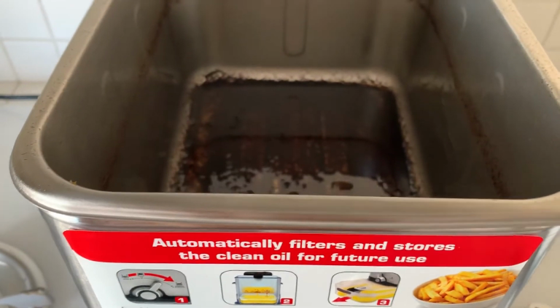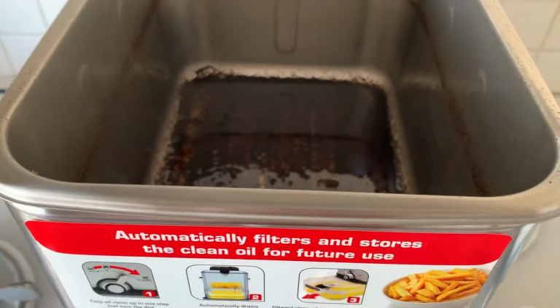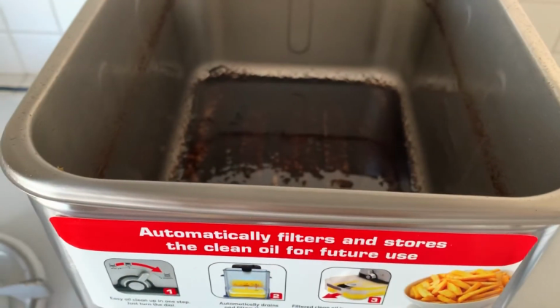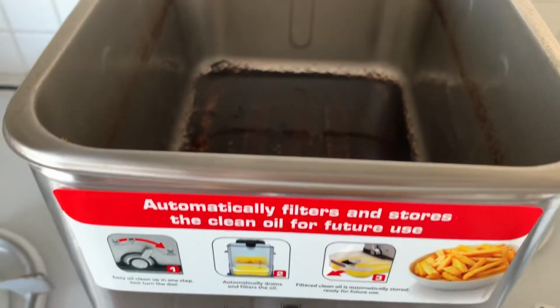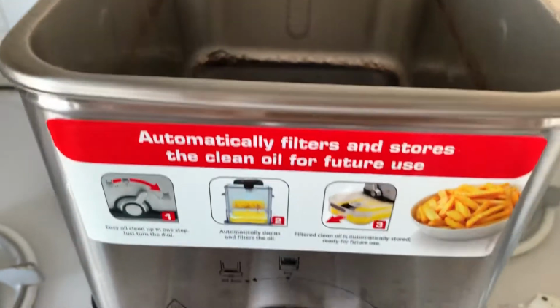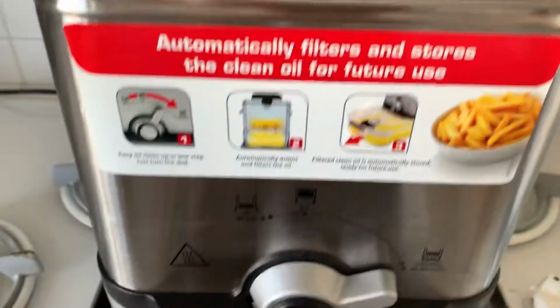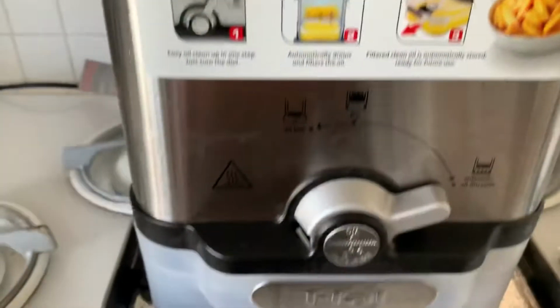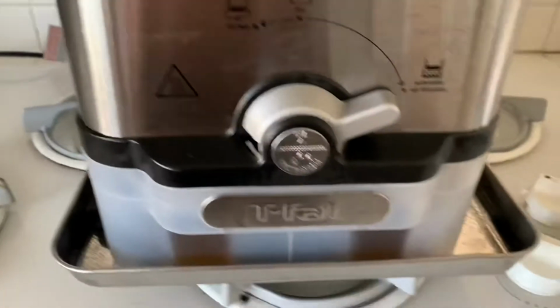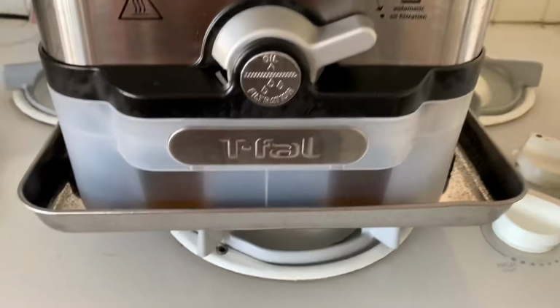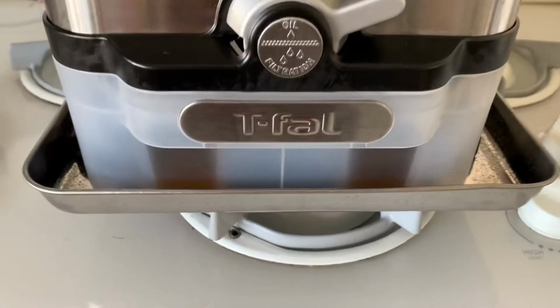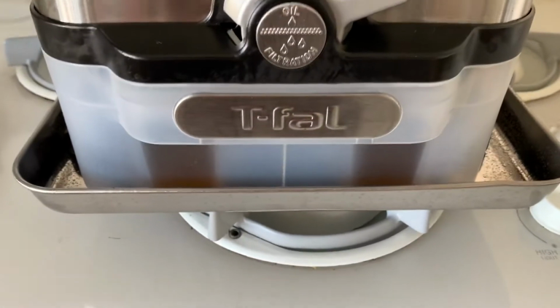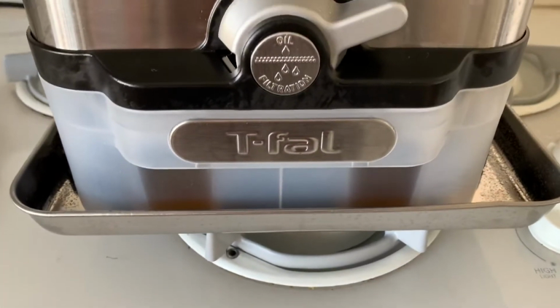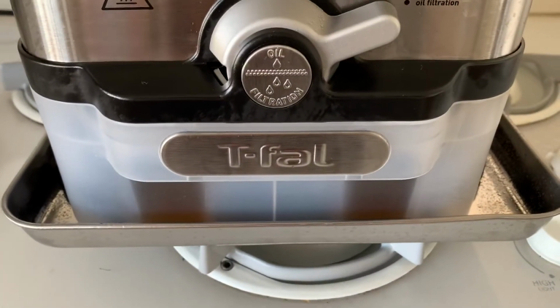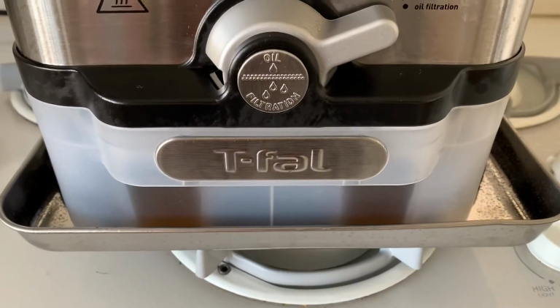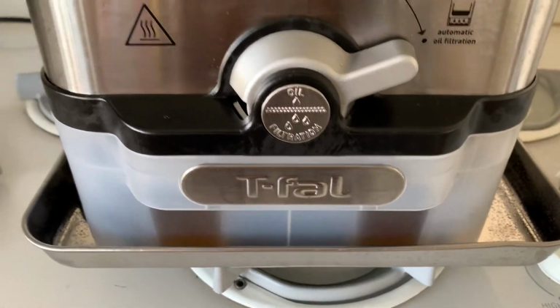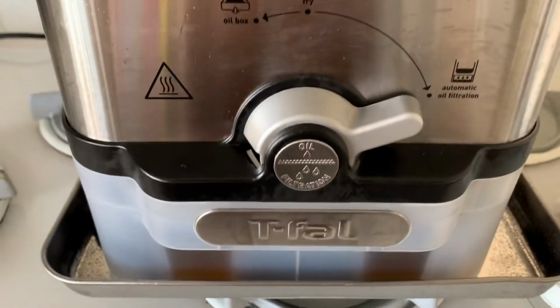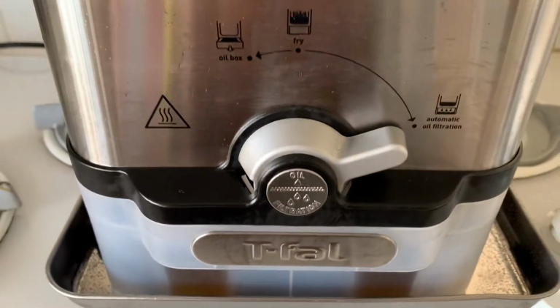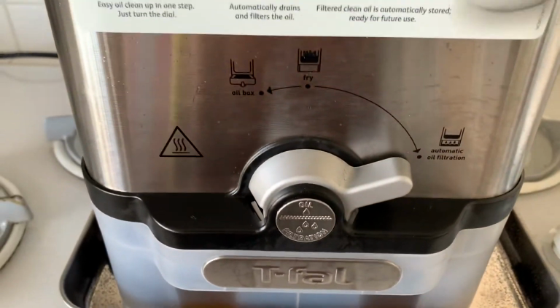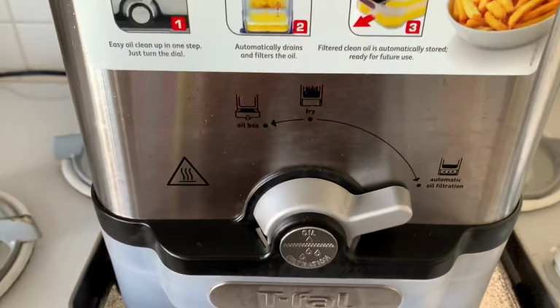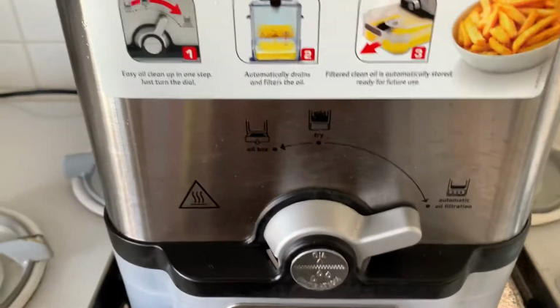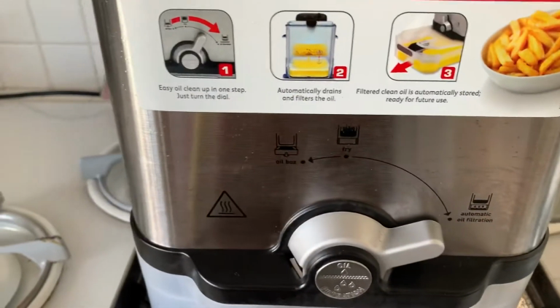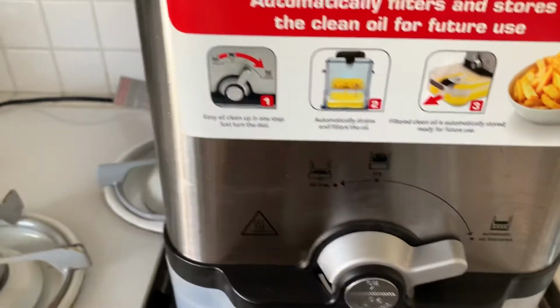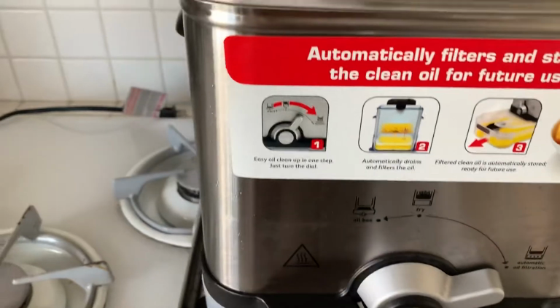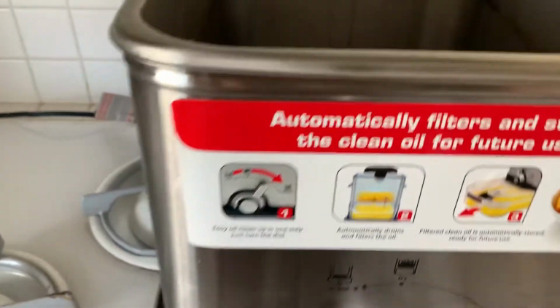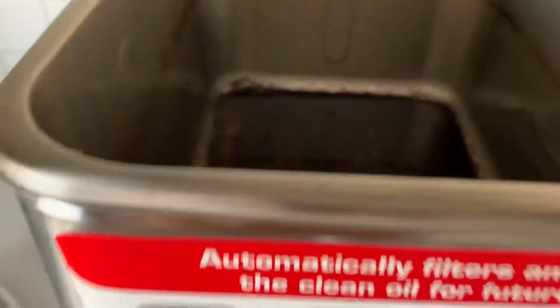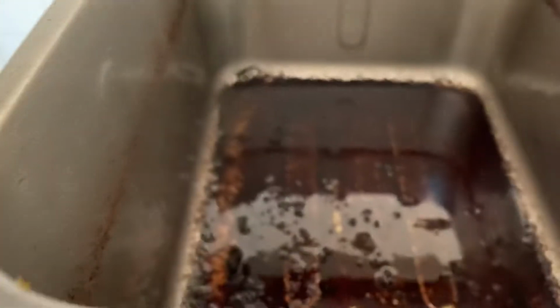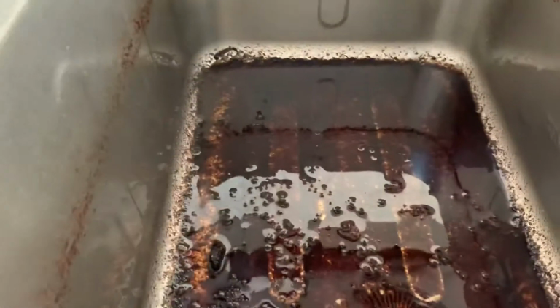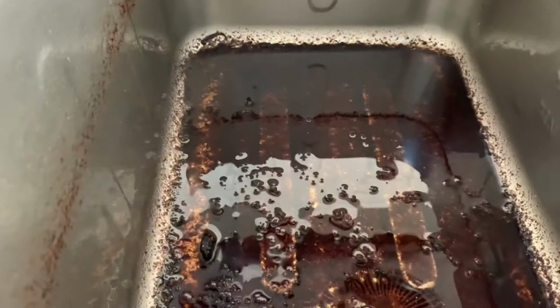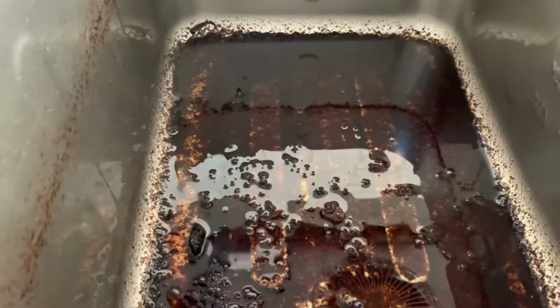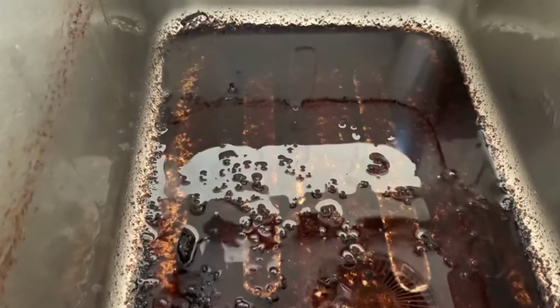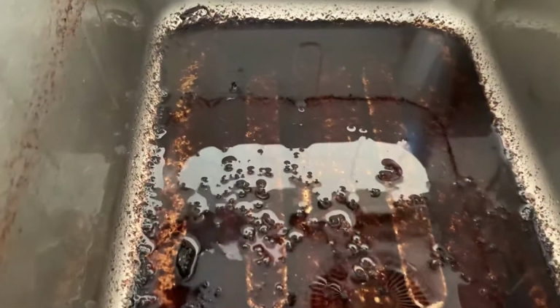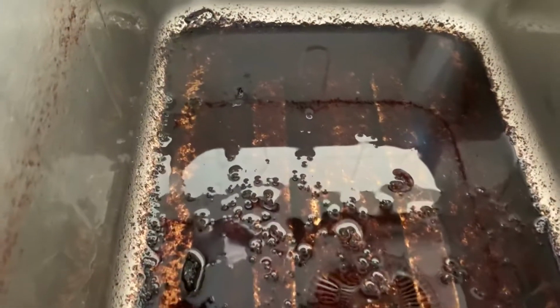I just took off the lid. All the oil is drained in here. It took a few minutes, but look how dirty this thing is. Oh my god.